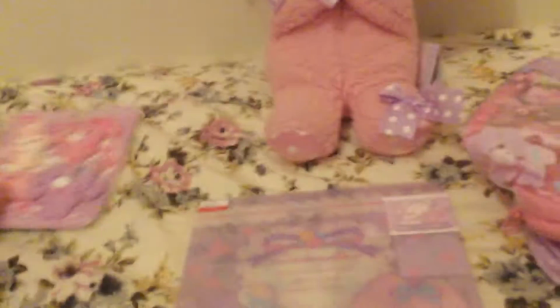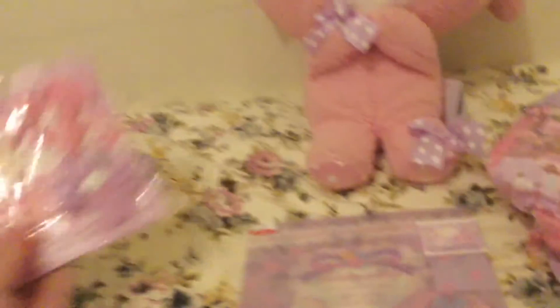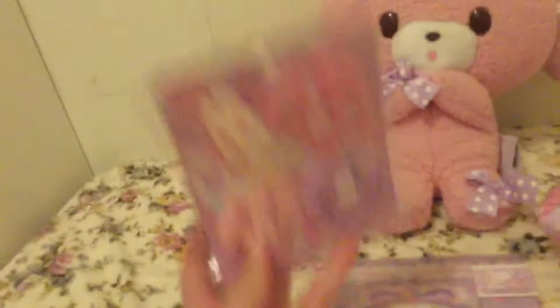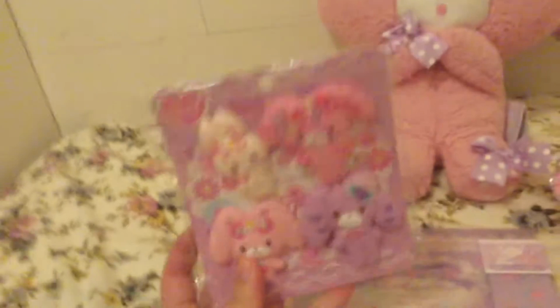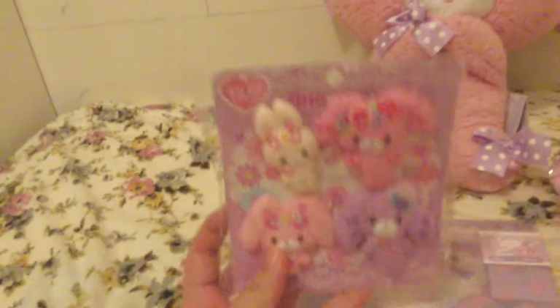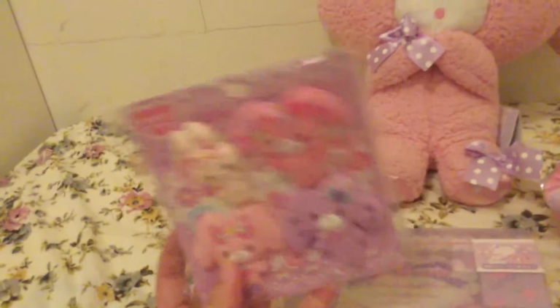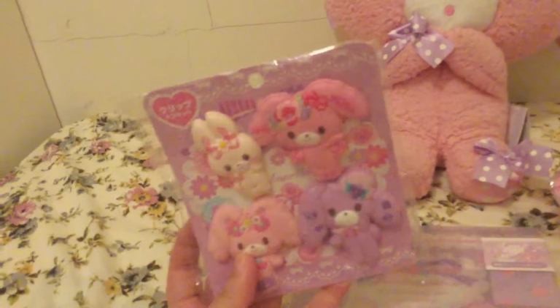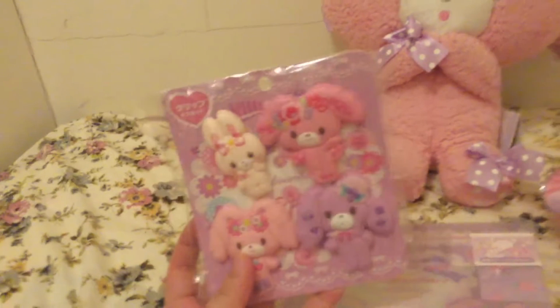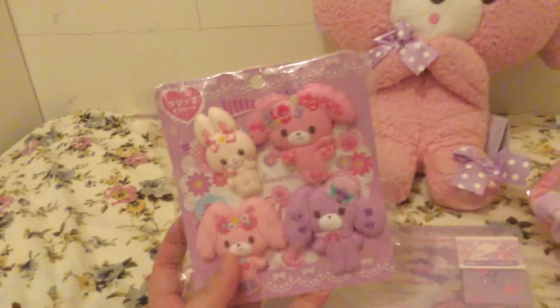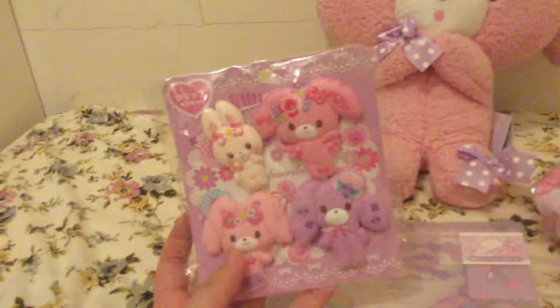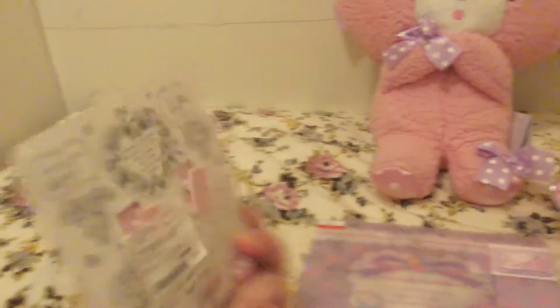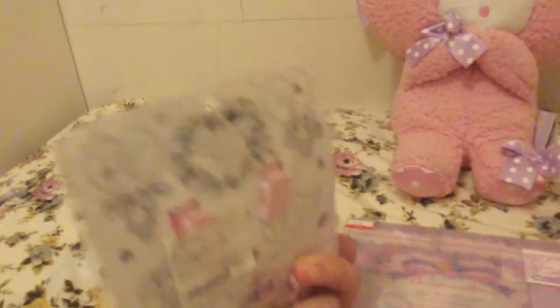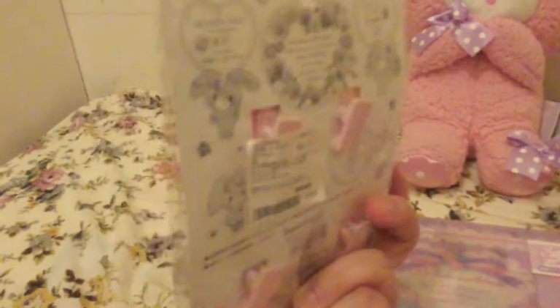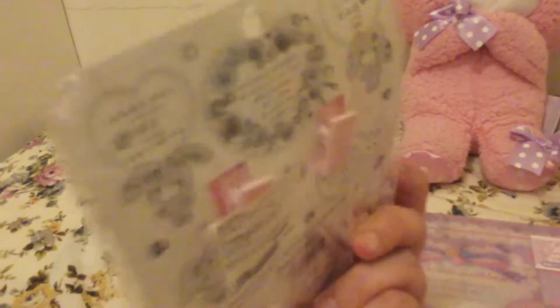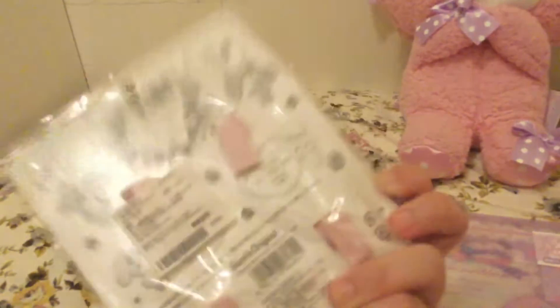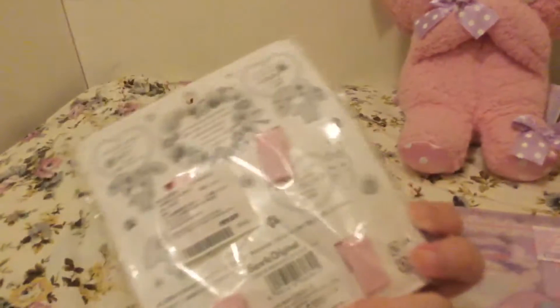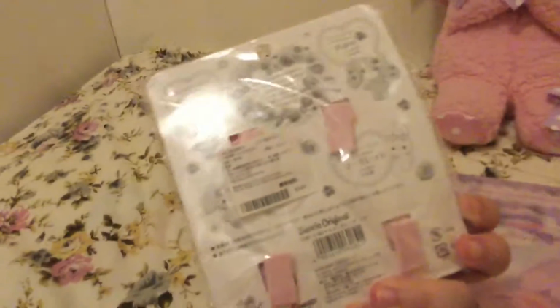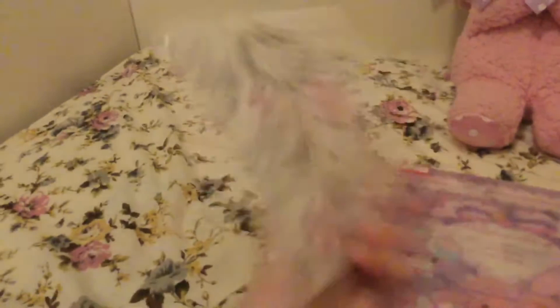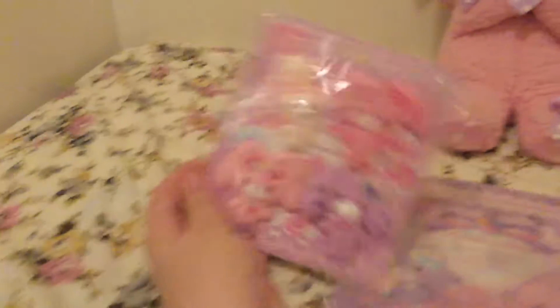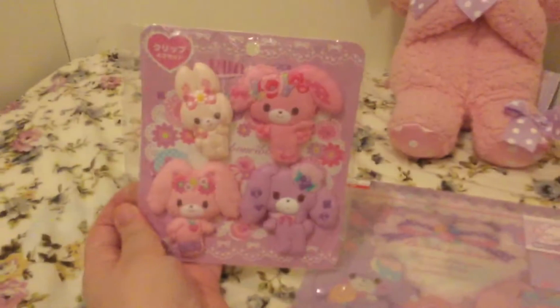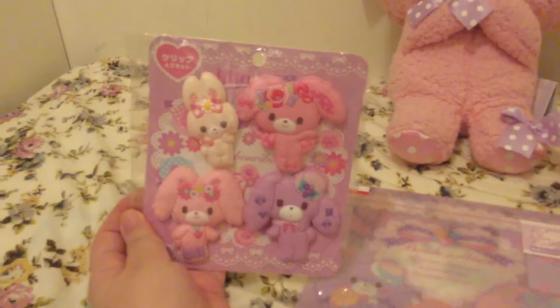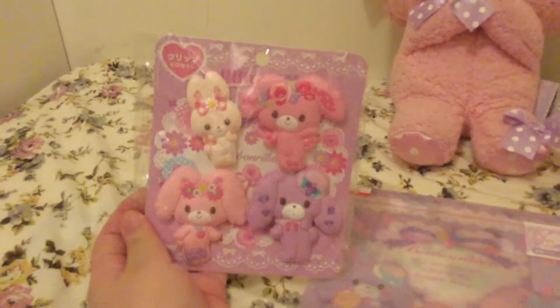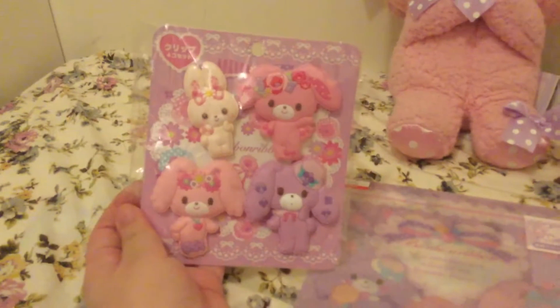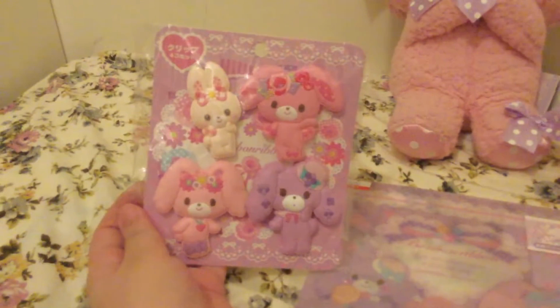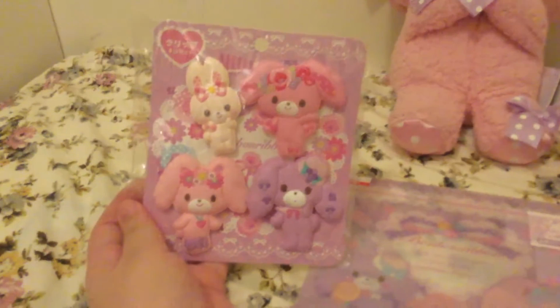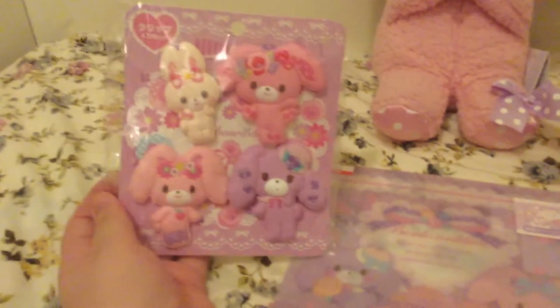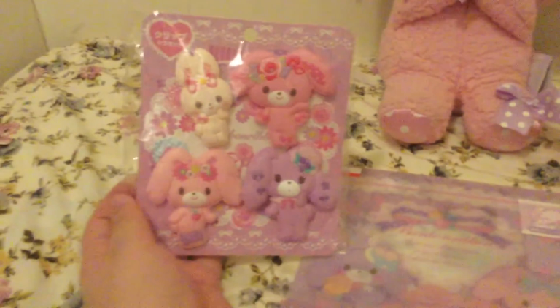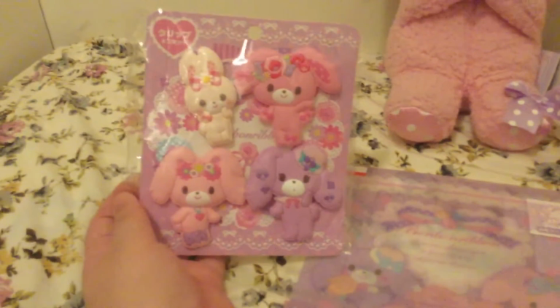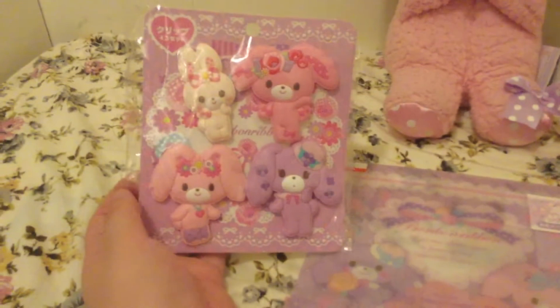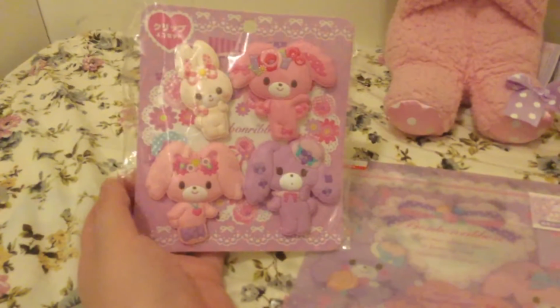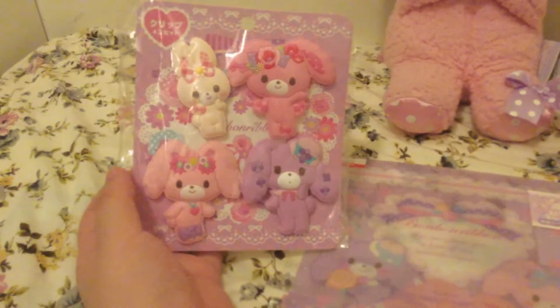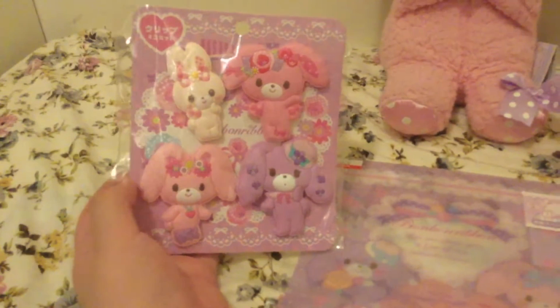And these are clips. You can clip onto things. They have all four Bonbon Ribbon characters. They are also cute.